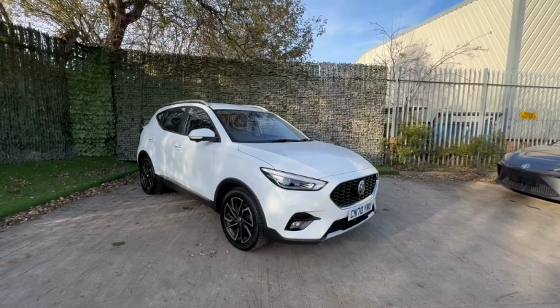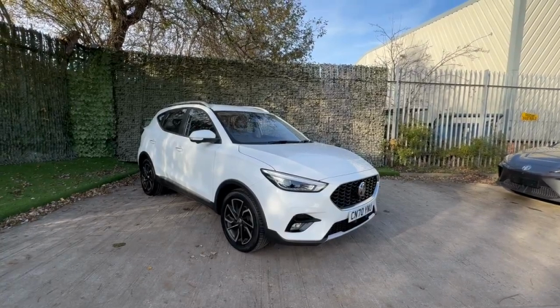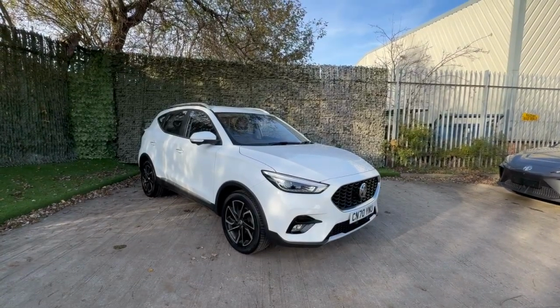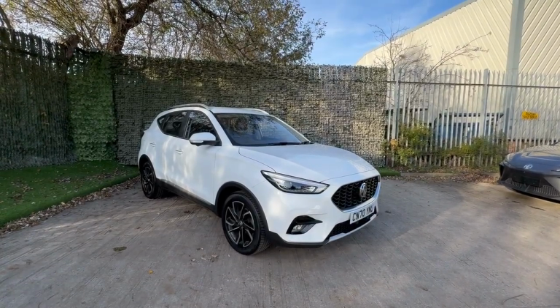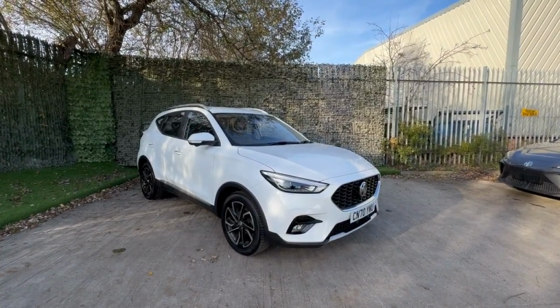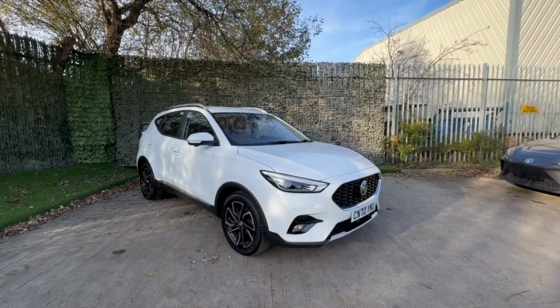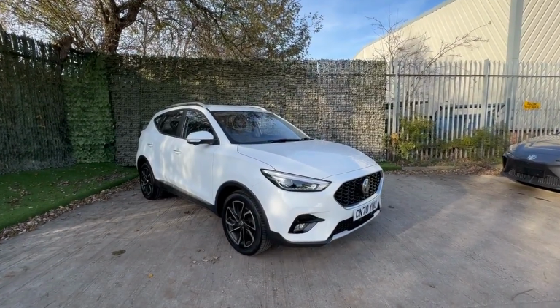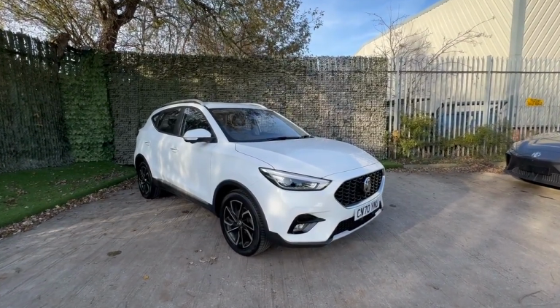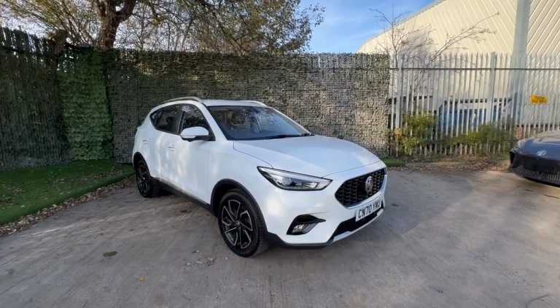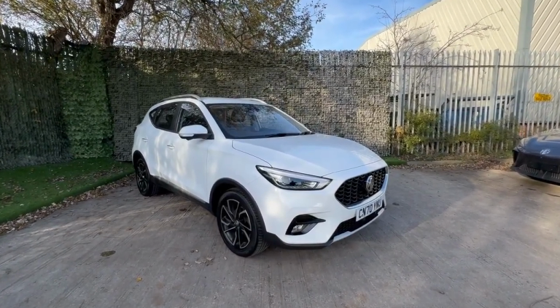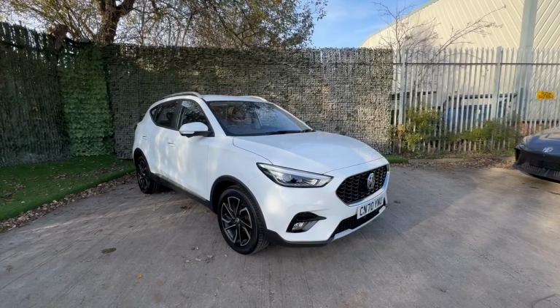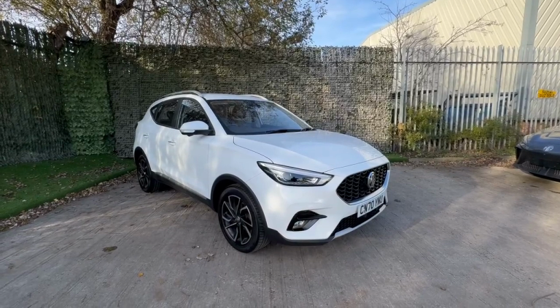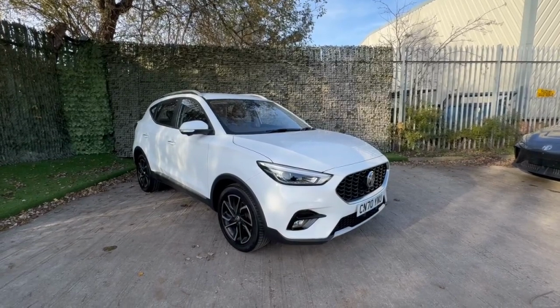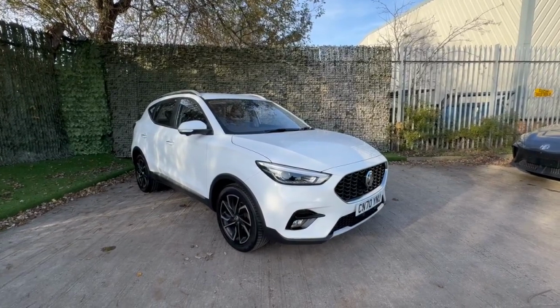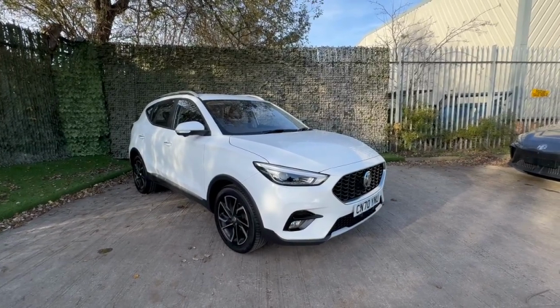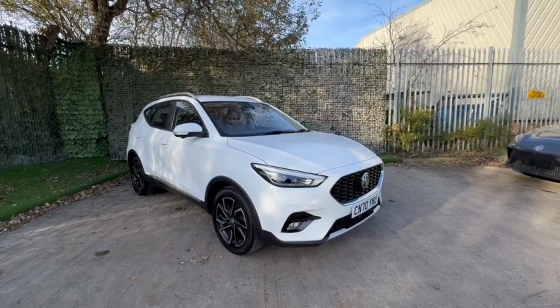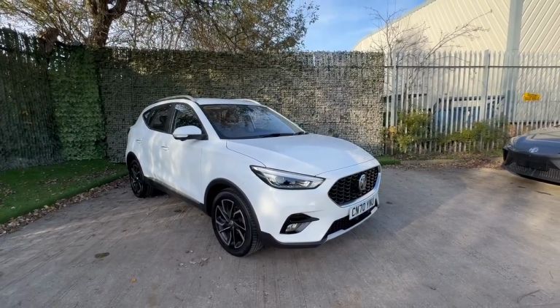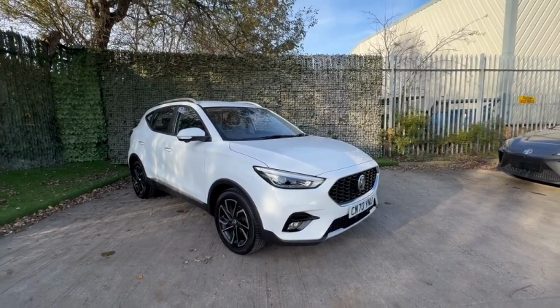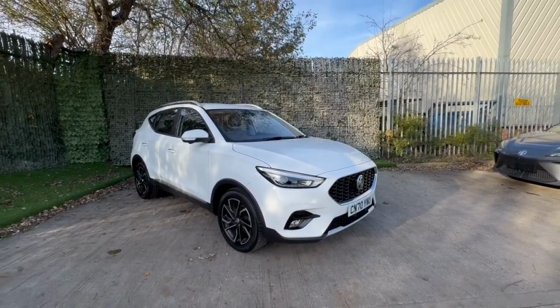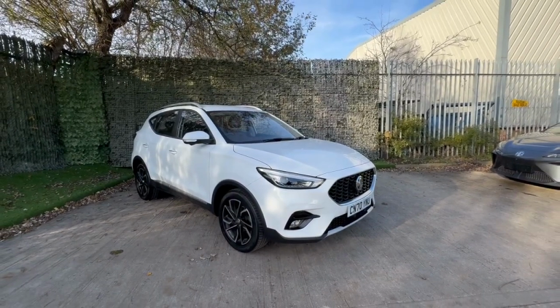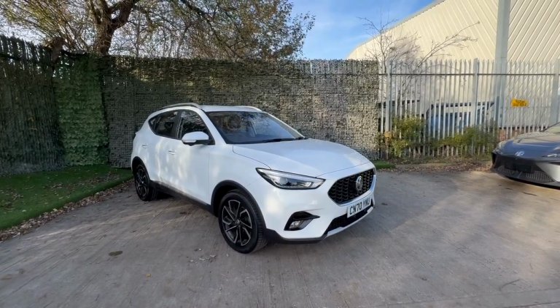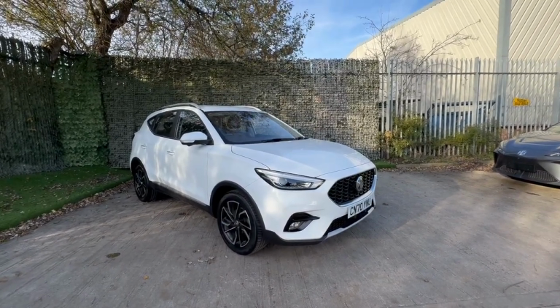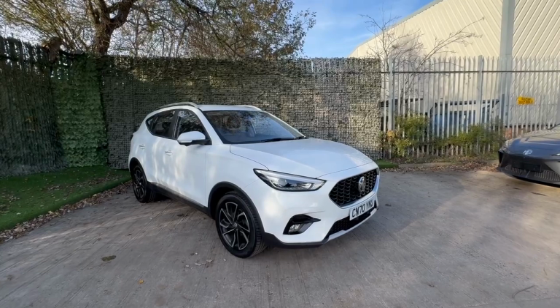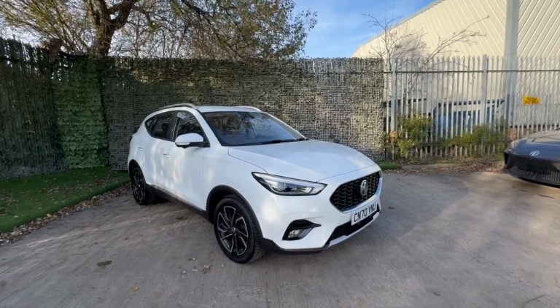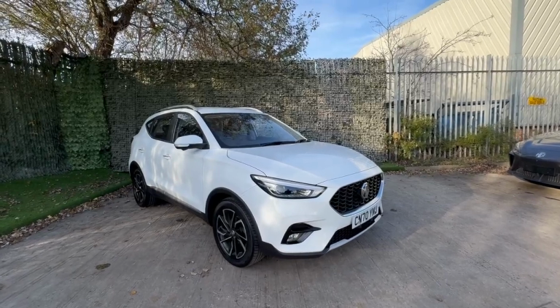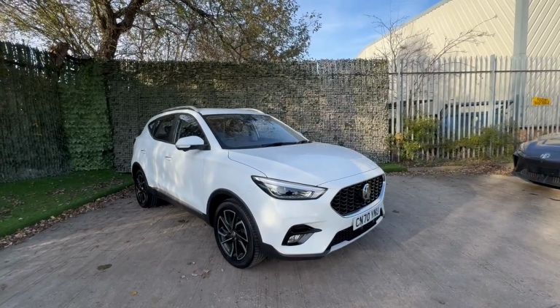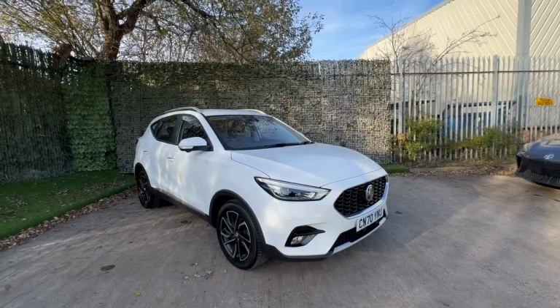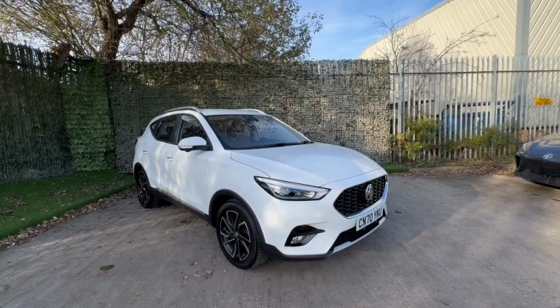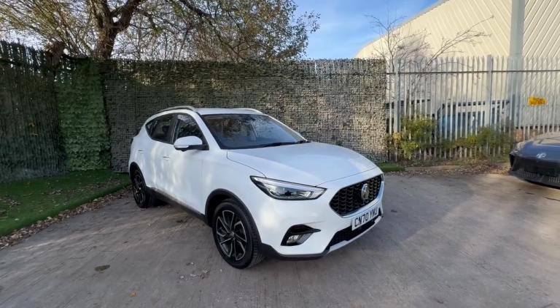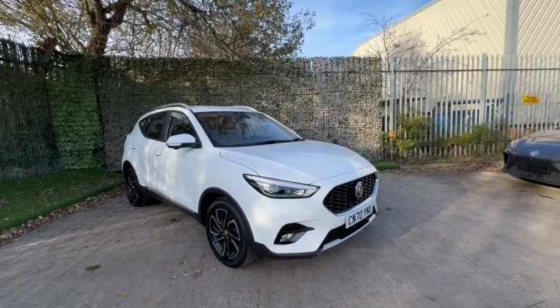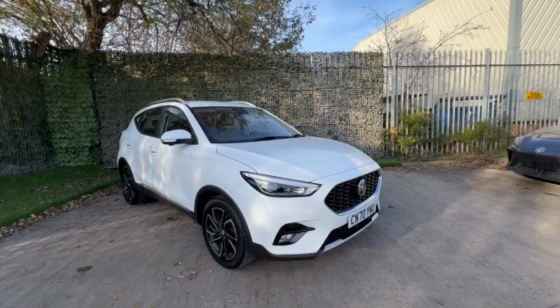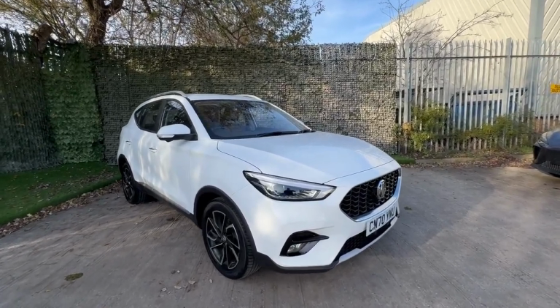Hello and good afternoon. Ross here from Luskin MG here in Leeds. Many thanks for your inquiry. I'm here to show you around a 2020 70-plate. This is a 1.5 exclusive — the facelift model from 2020.